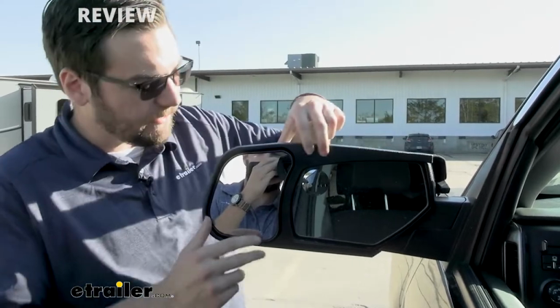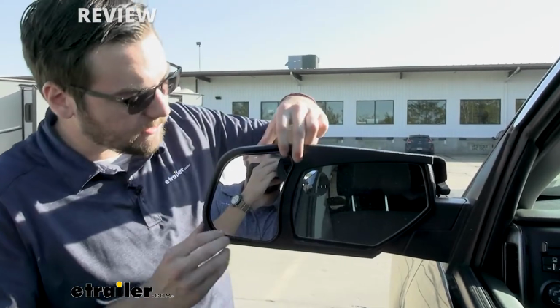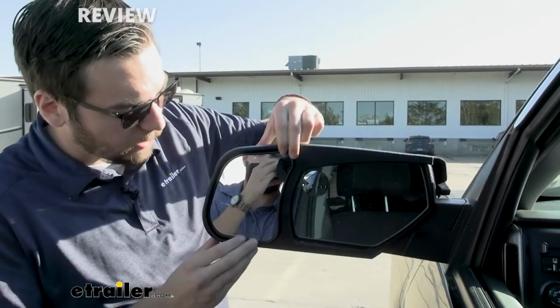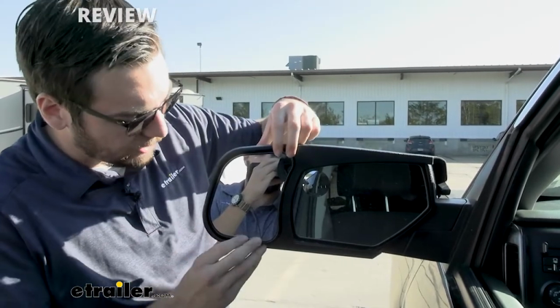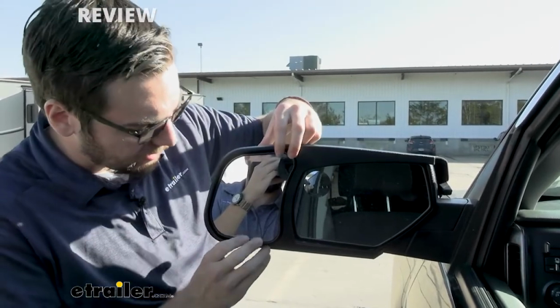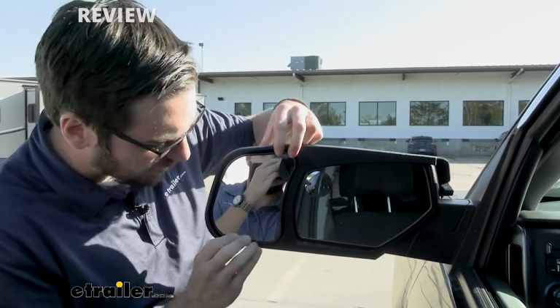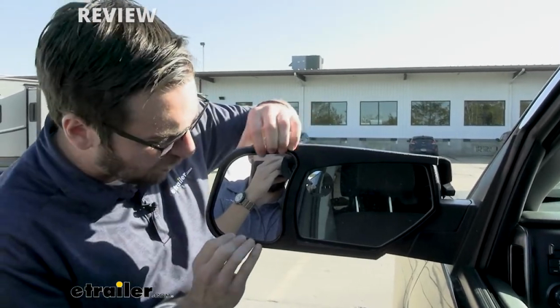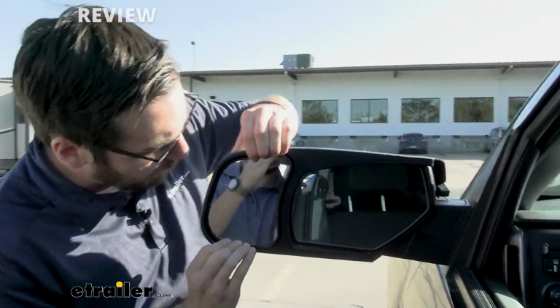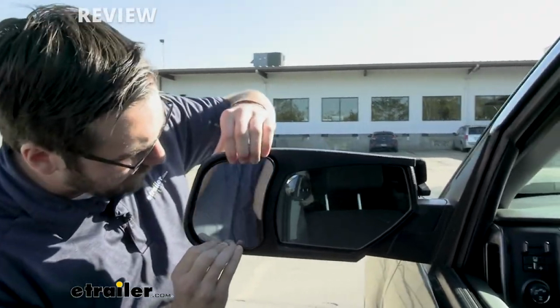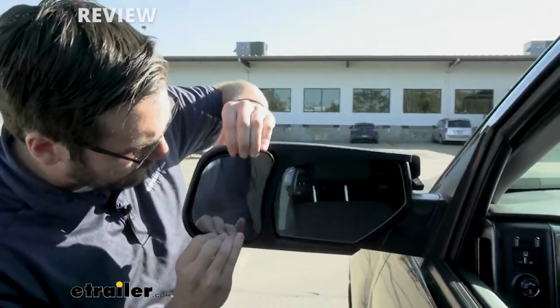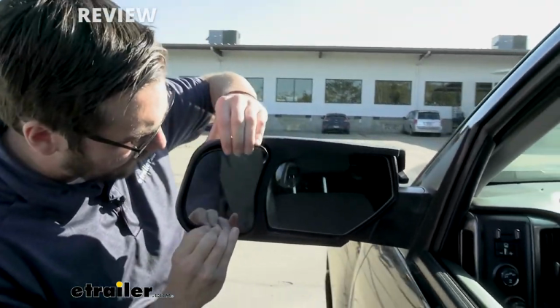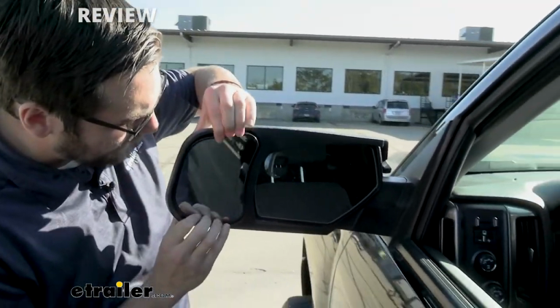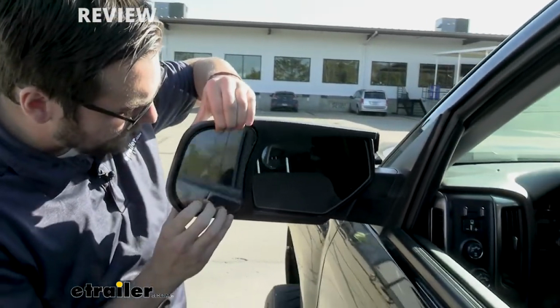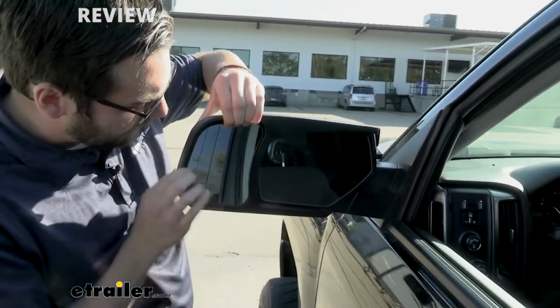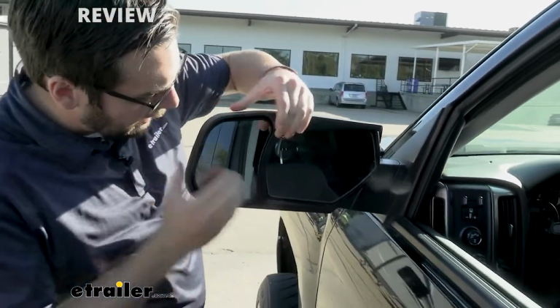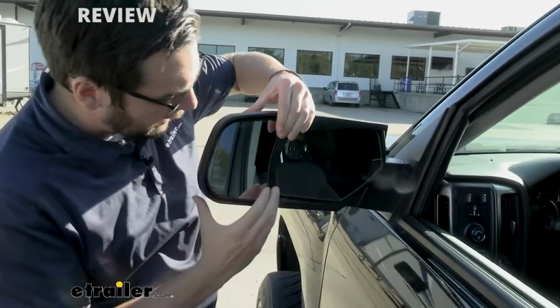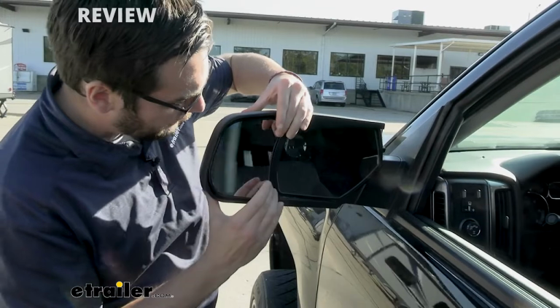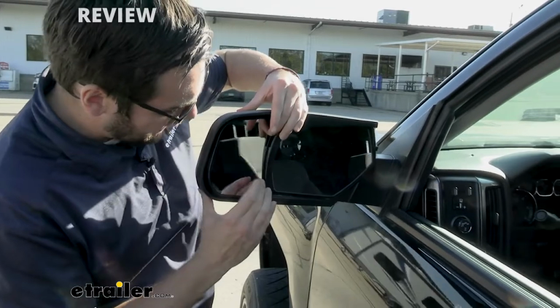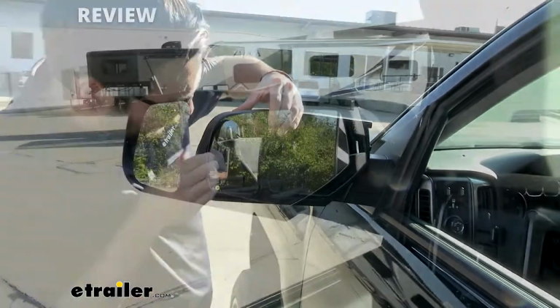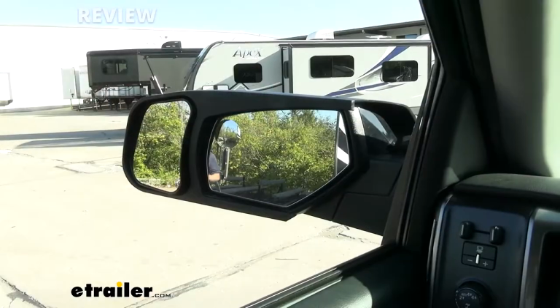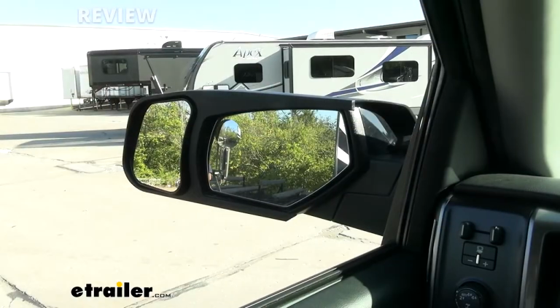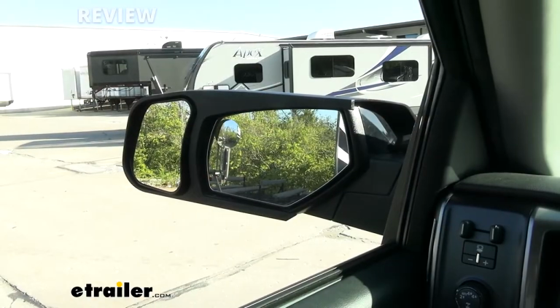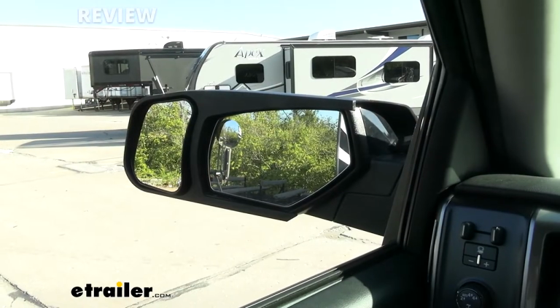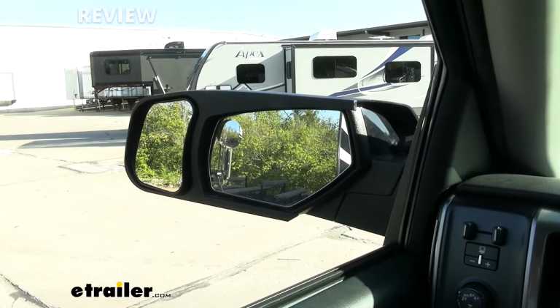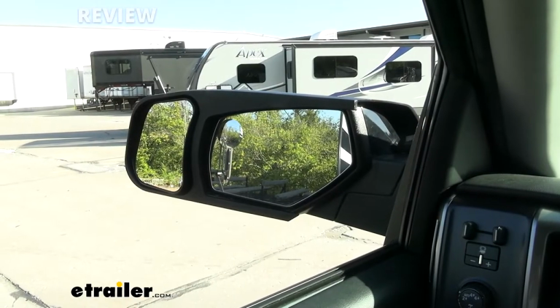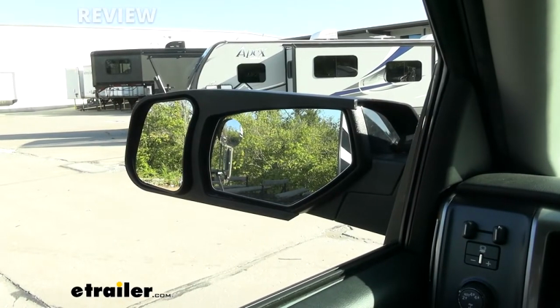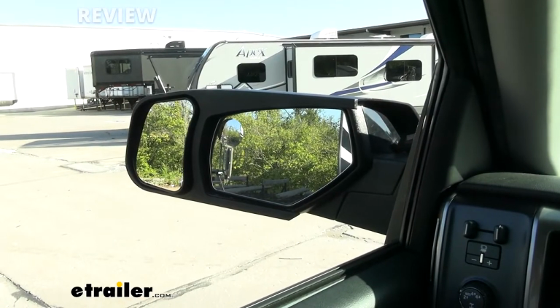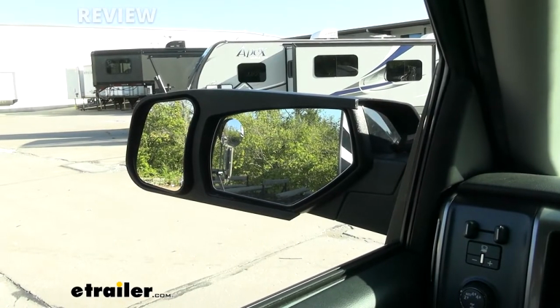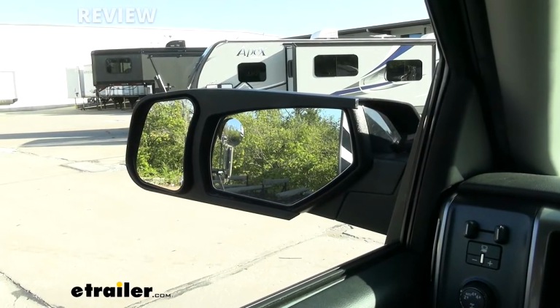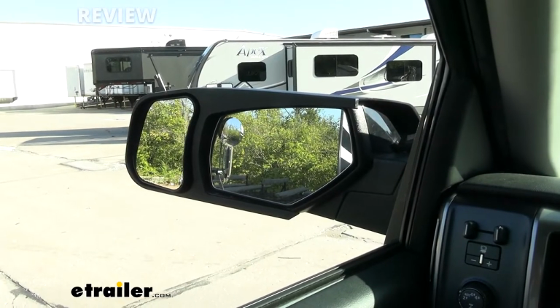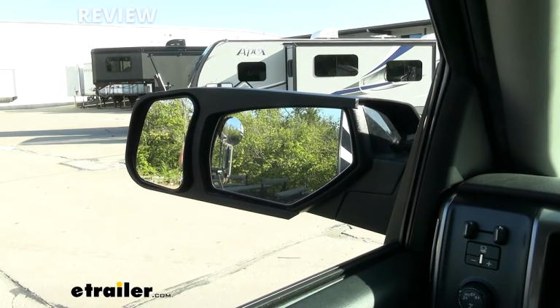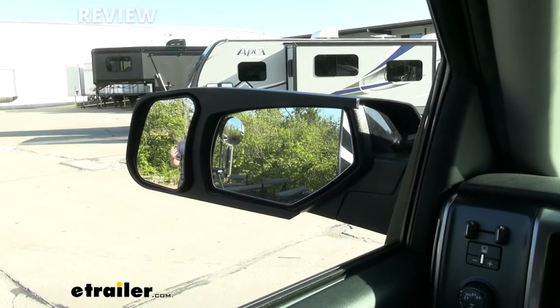And this is also adjustable. What becomes awesome about that is we can tilt down, up, in, or out, and go ahead and start accounting for the trailer that we might be towing.